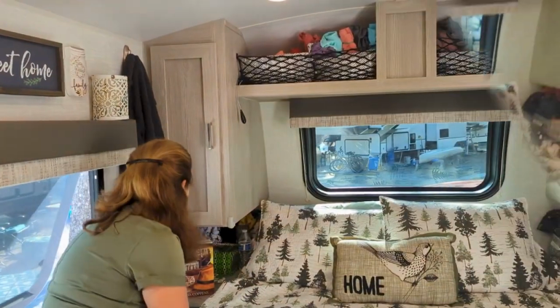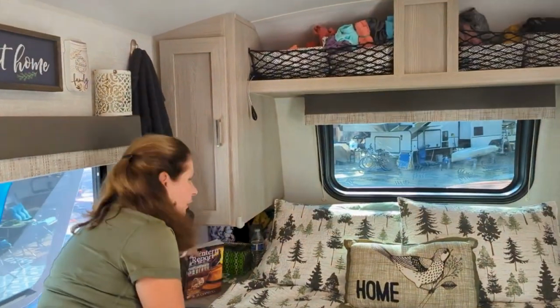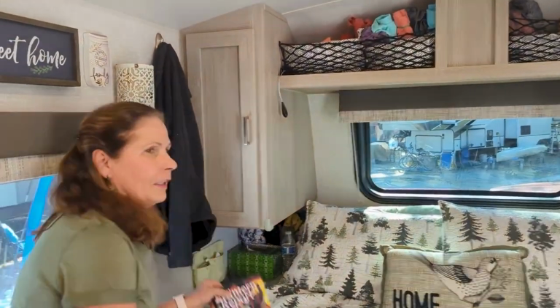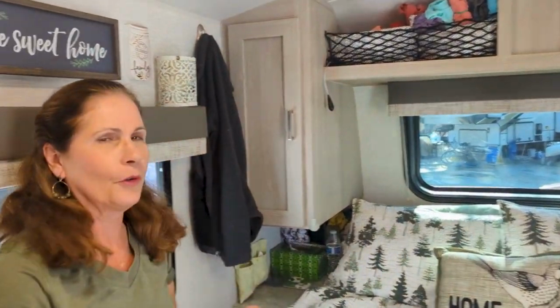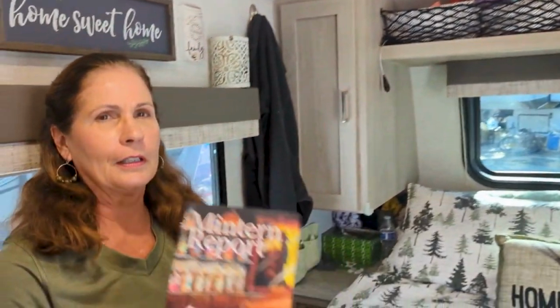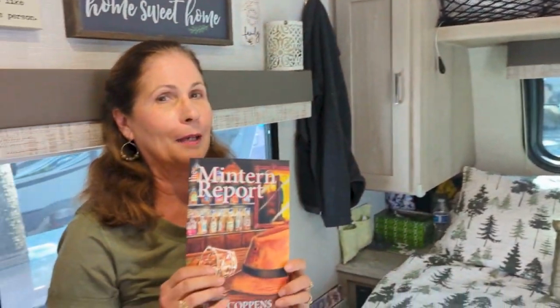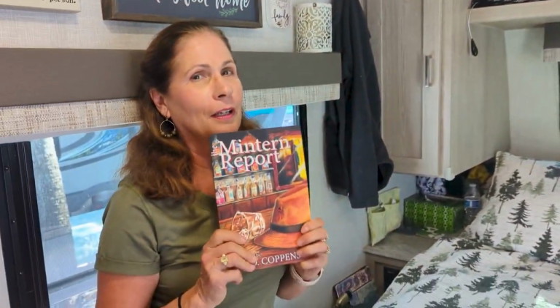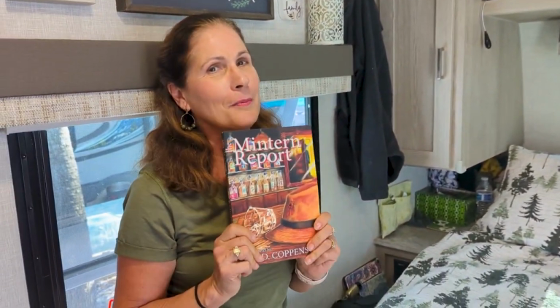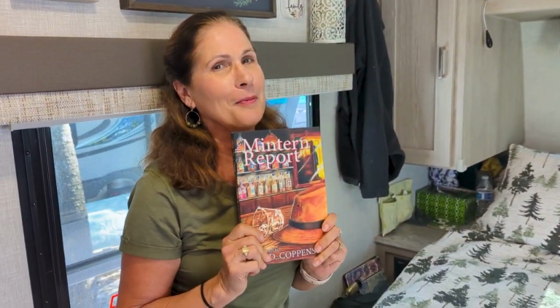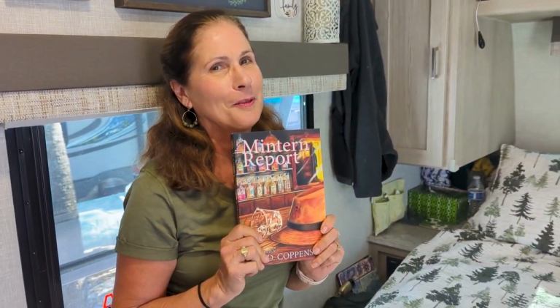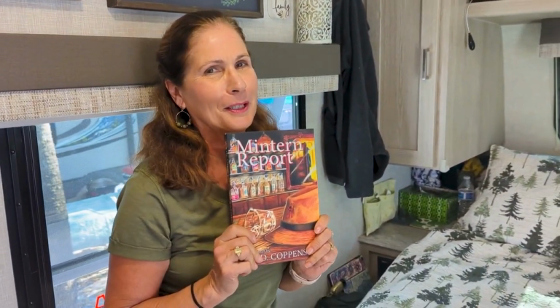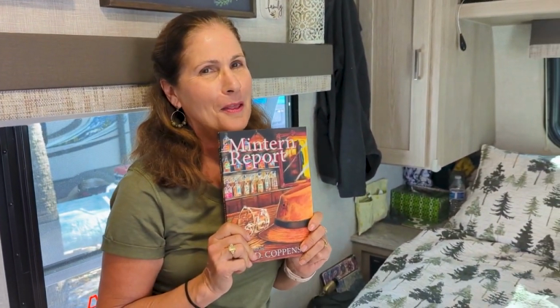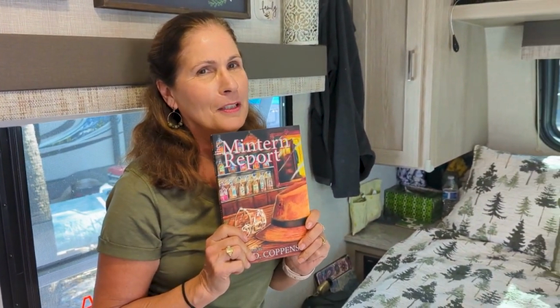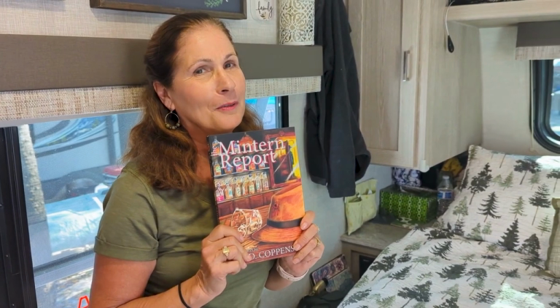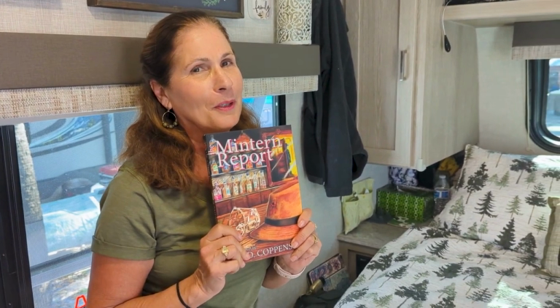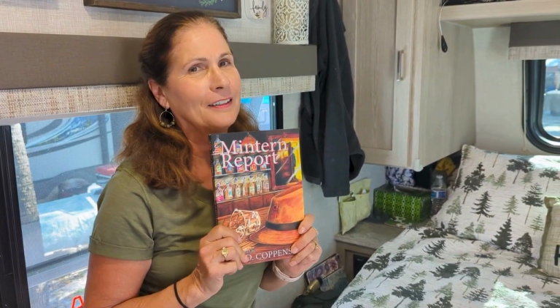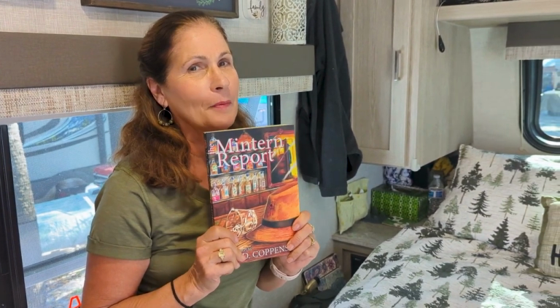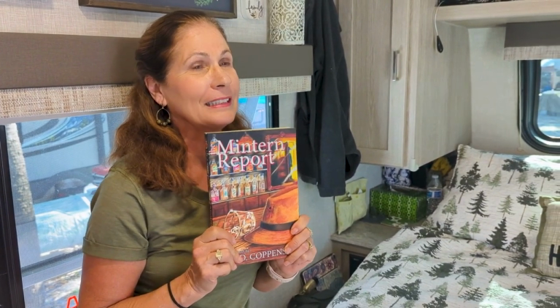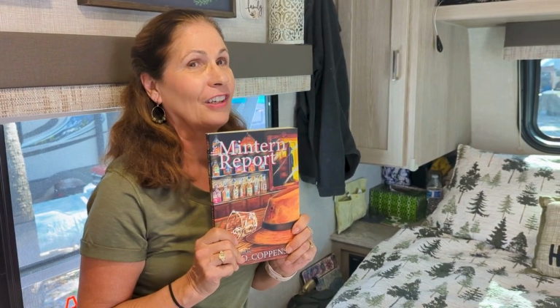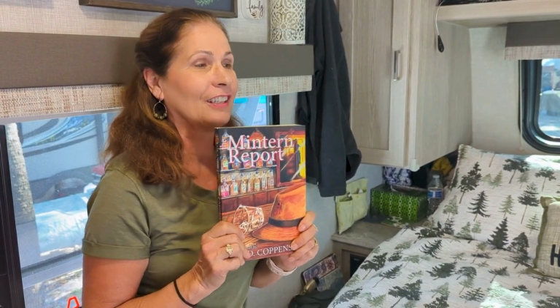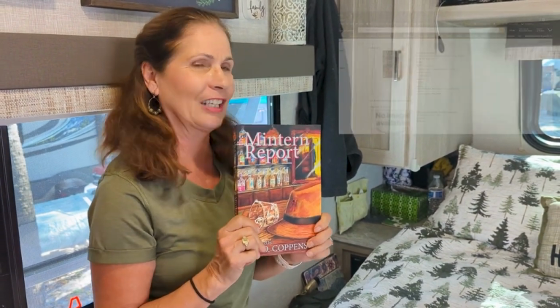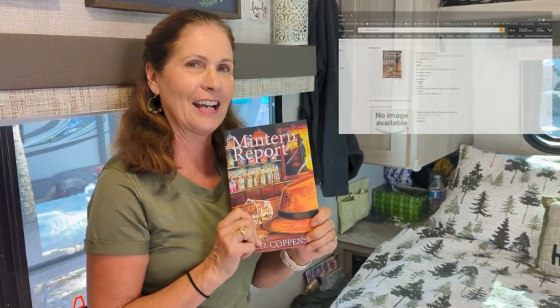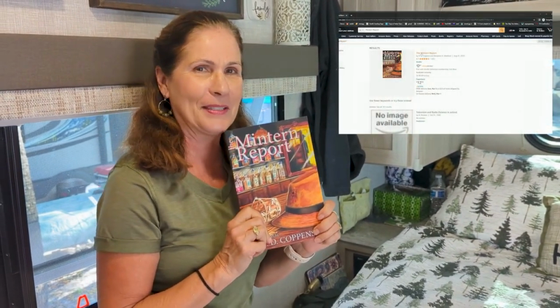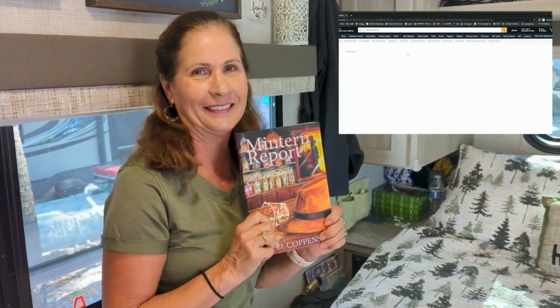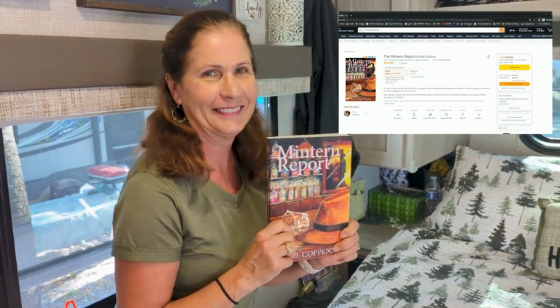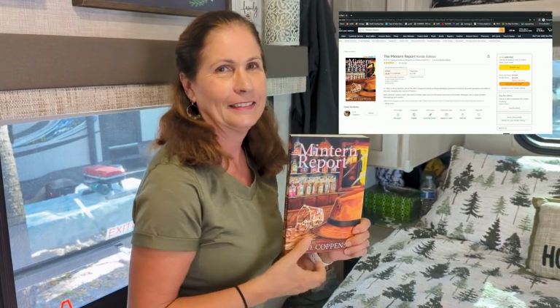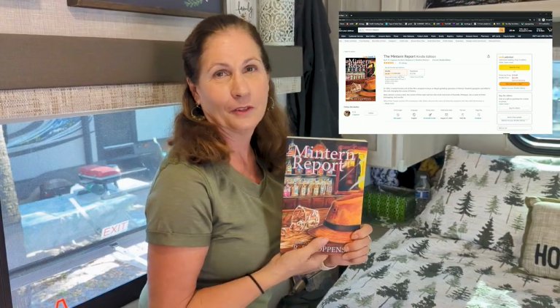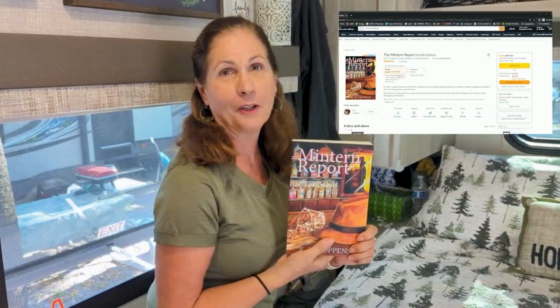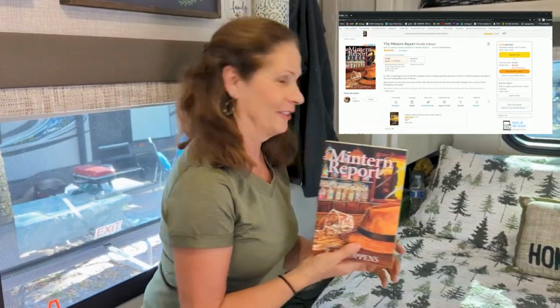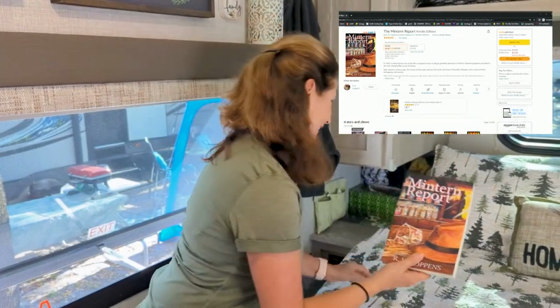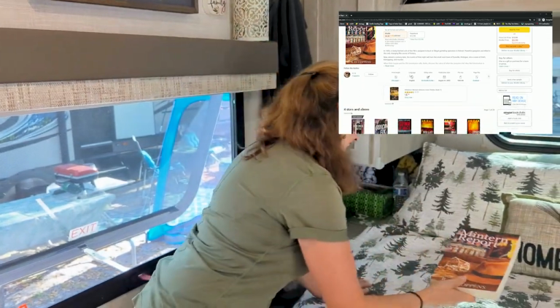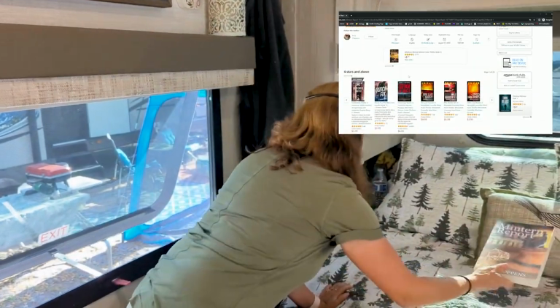If you're looking for a good camping read, this is my husband's new book, The Mintern Report by R.D. Coppins — it's very good. Check it out on Amazon or Kindle. Shameless plug!